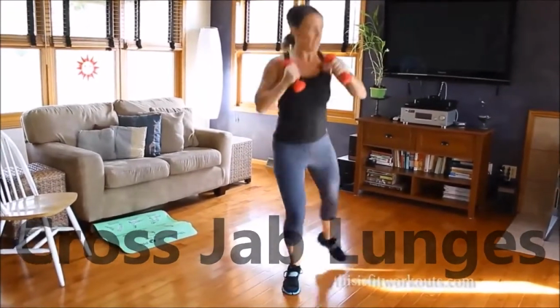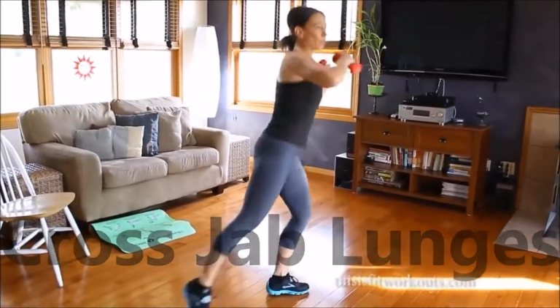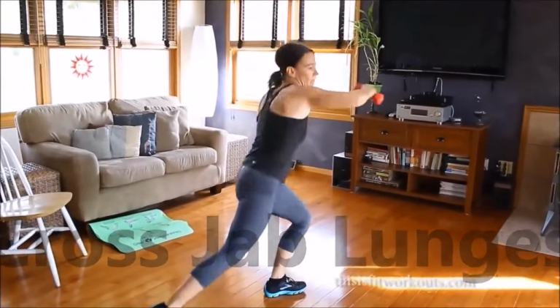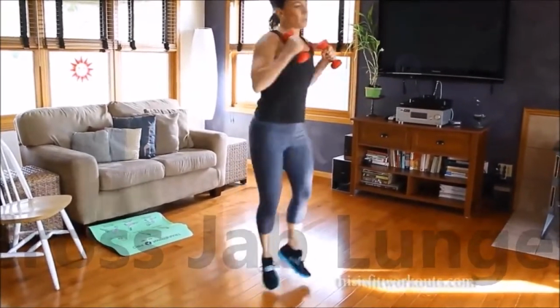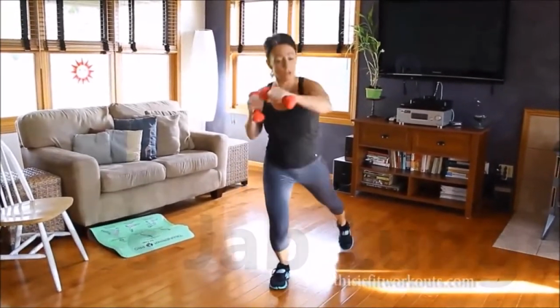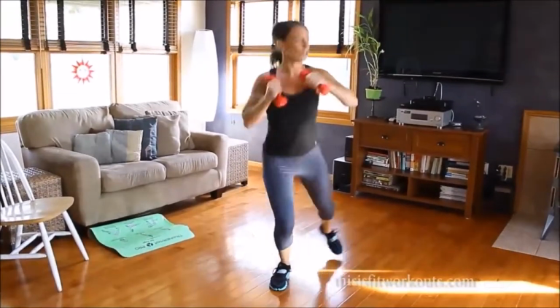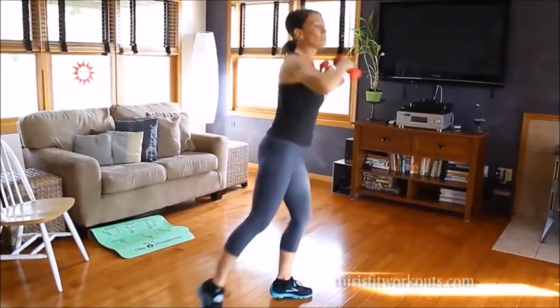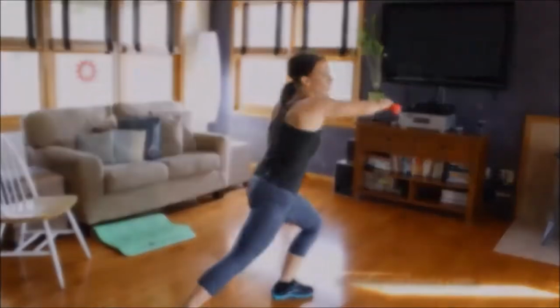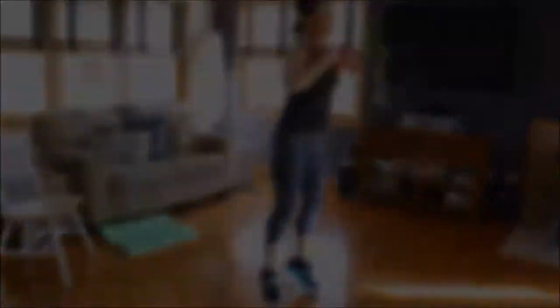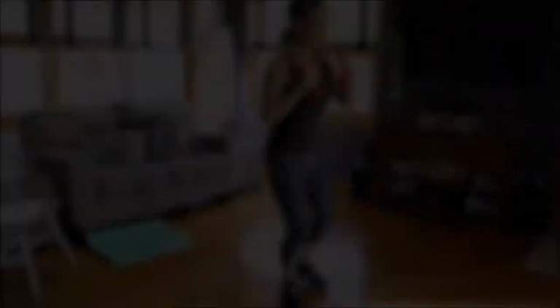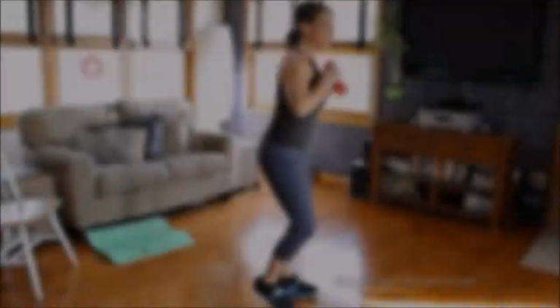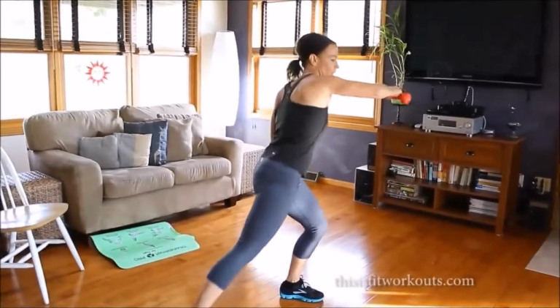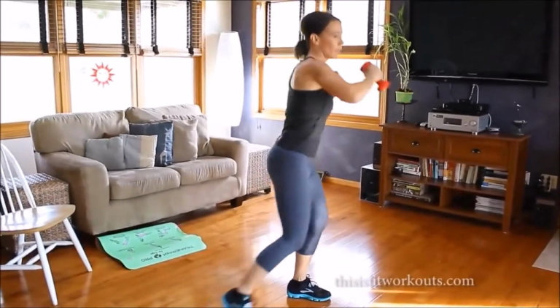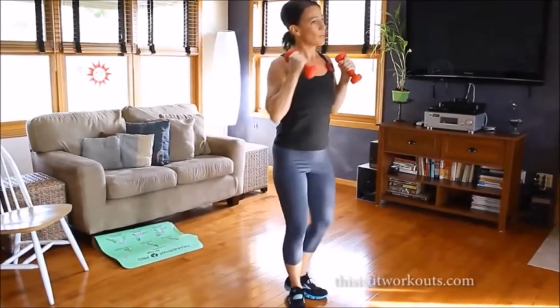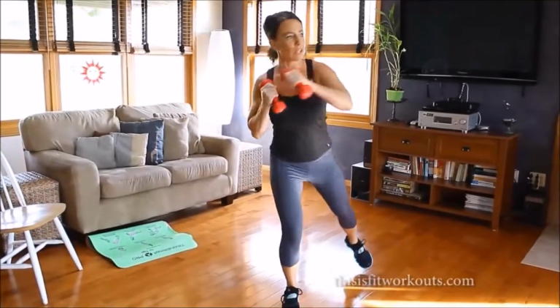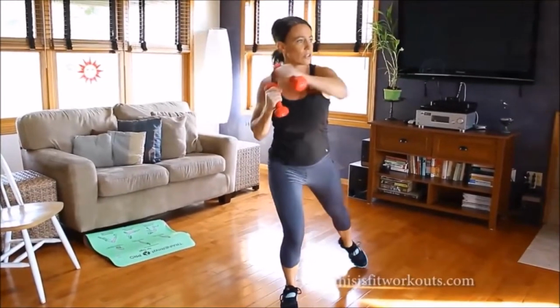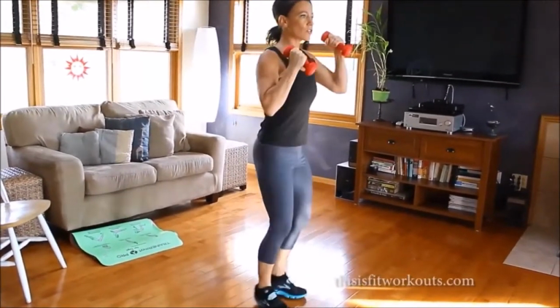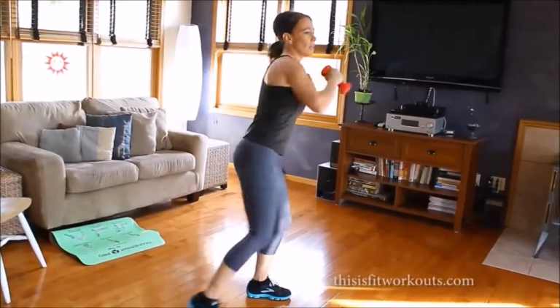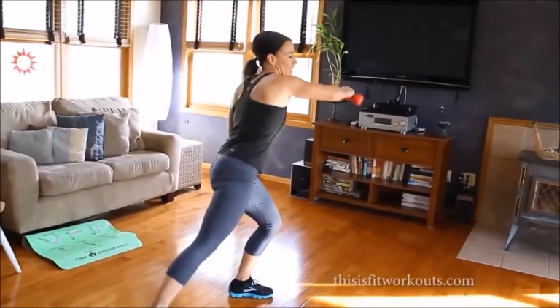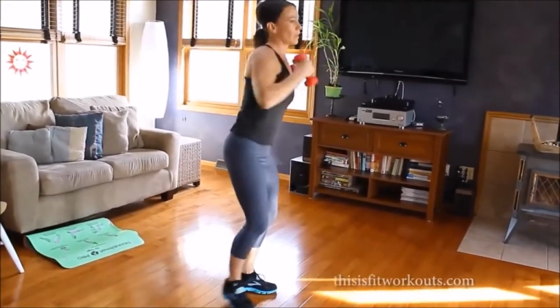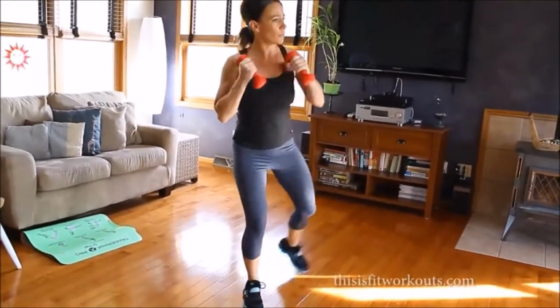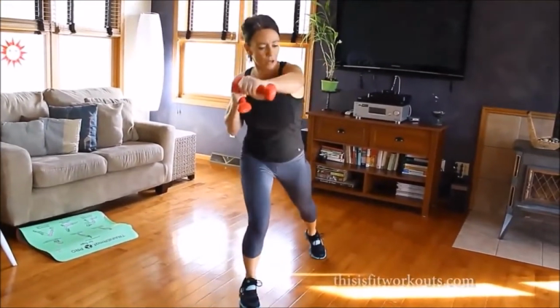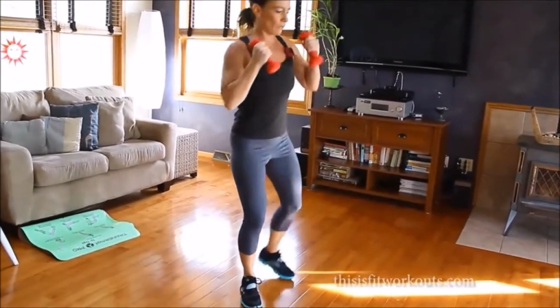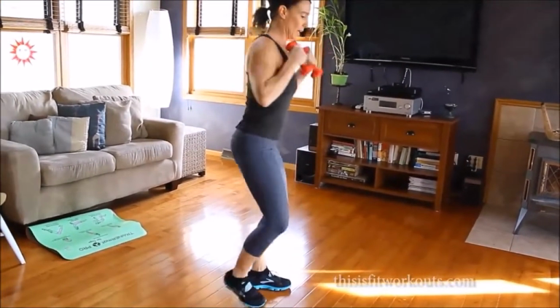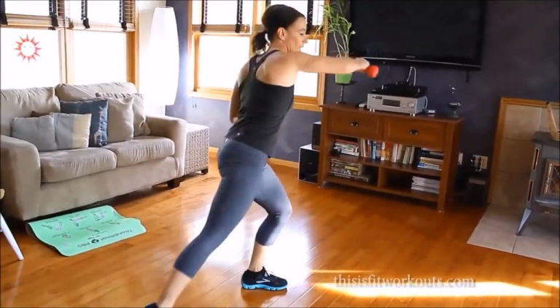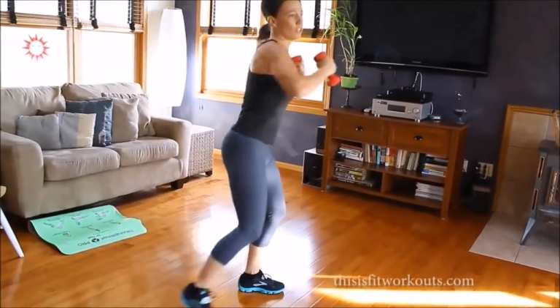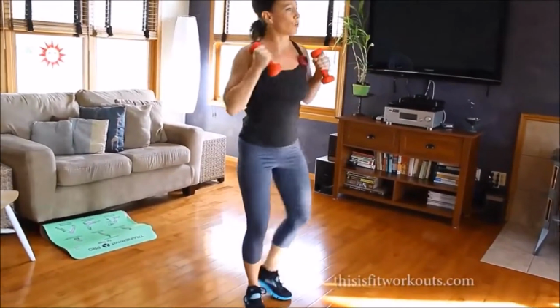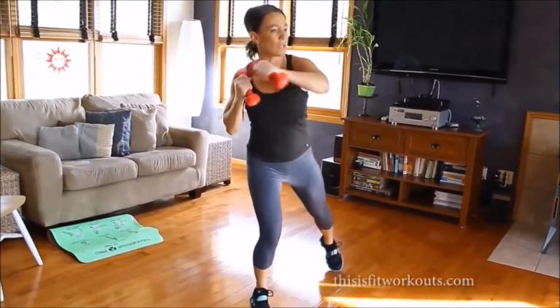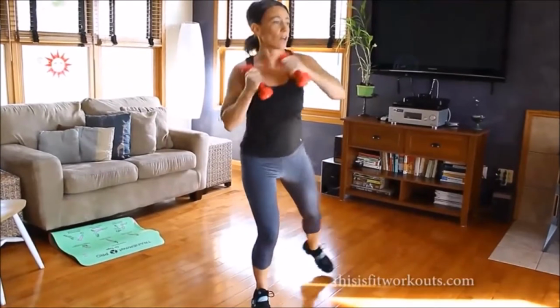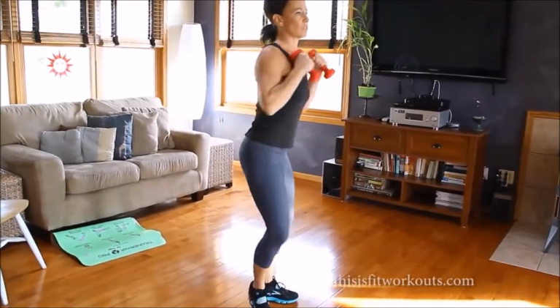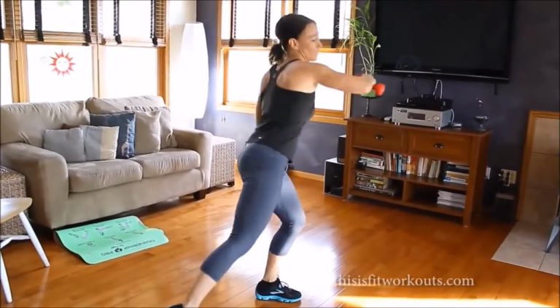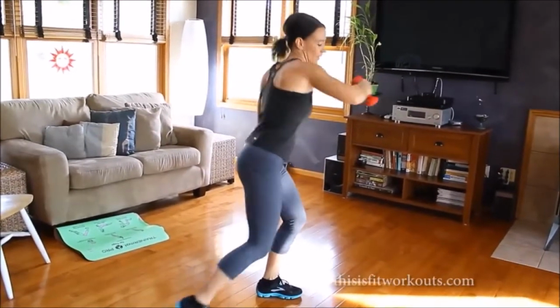We're going to take this up so that we turn it into a cardio movement. You could bring it down a notch, take the jumping part out of it, or drop the weights if the arms get too fatigued.